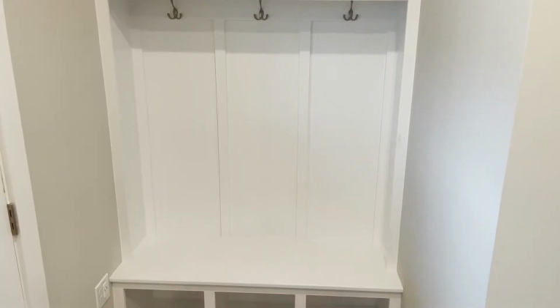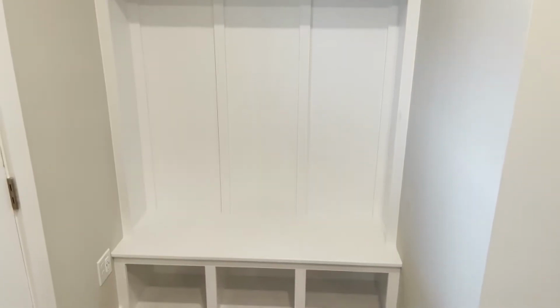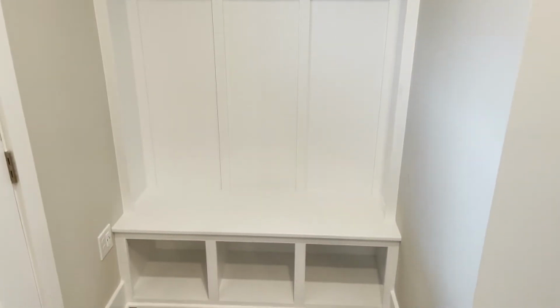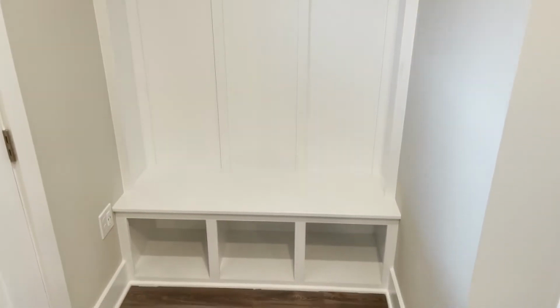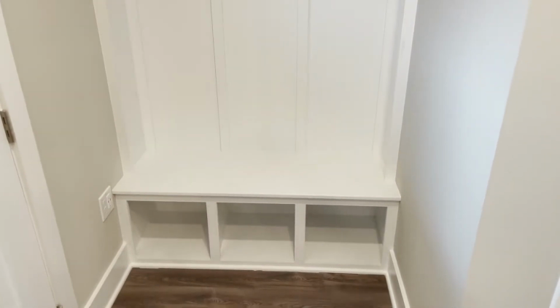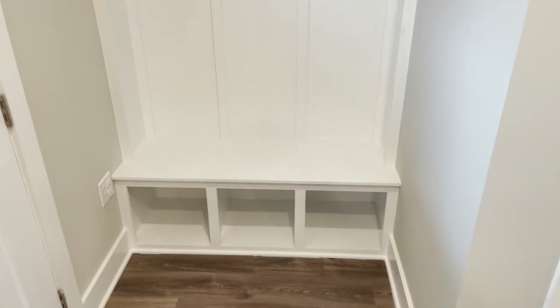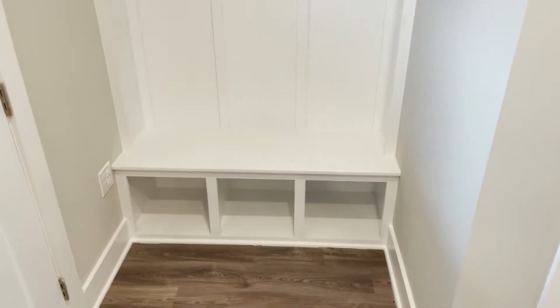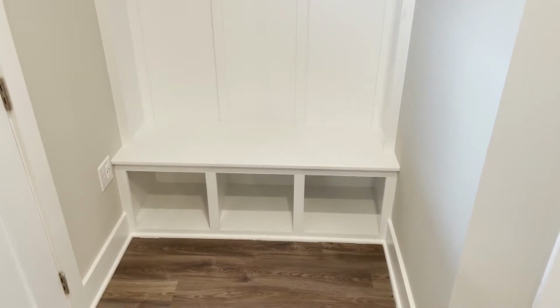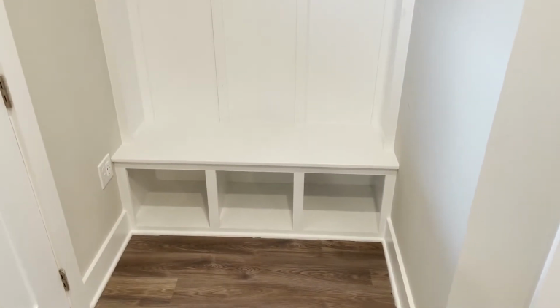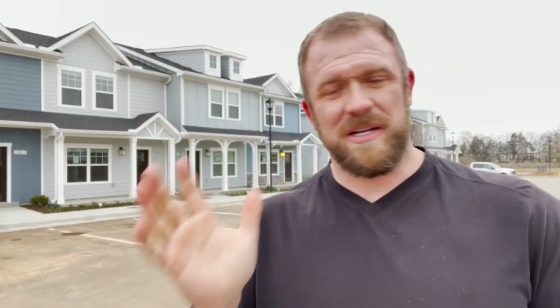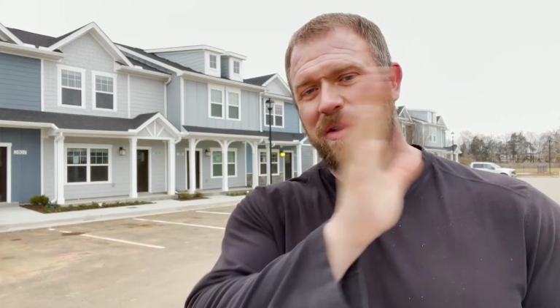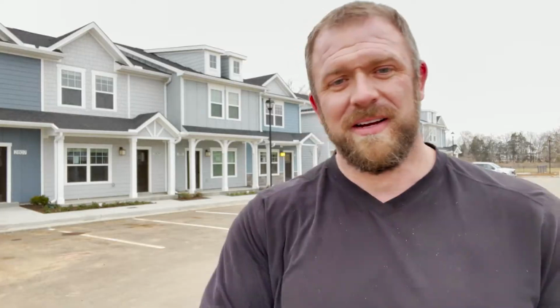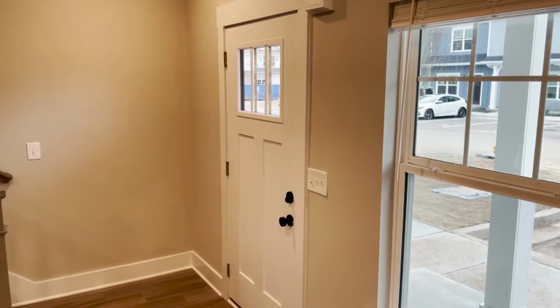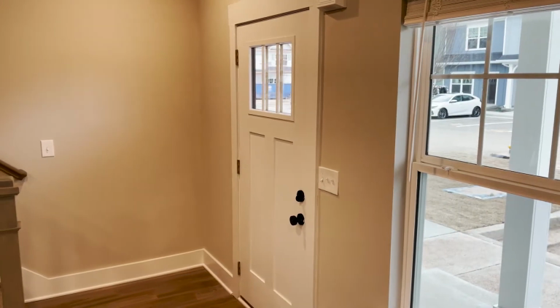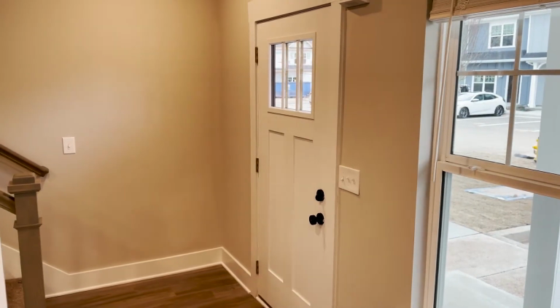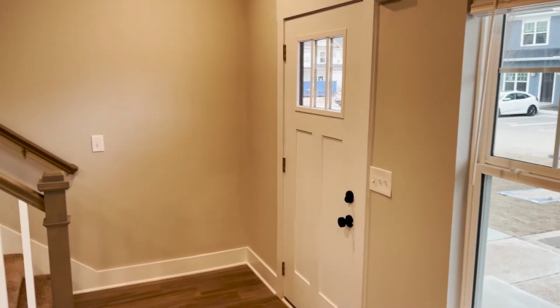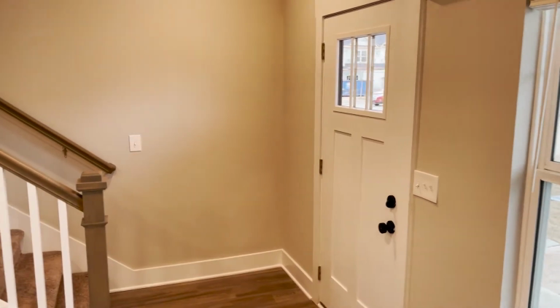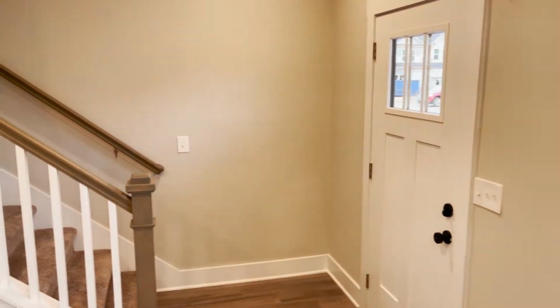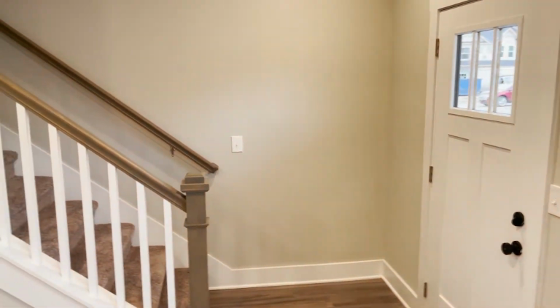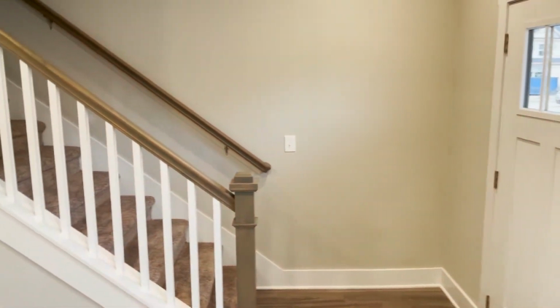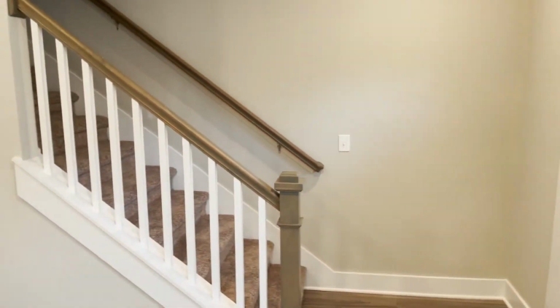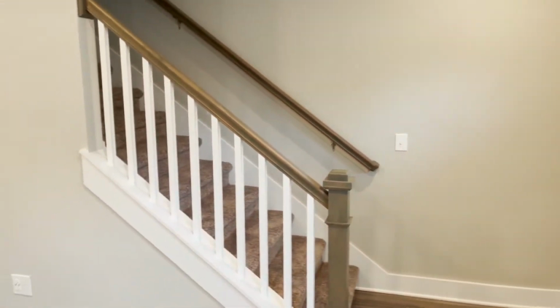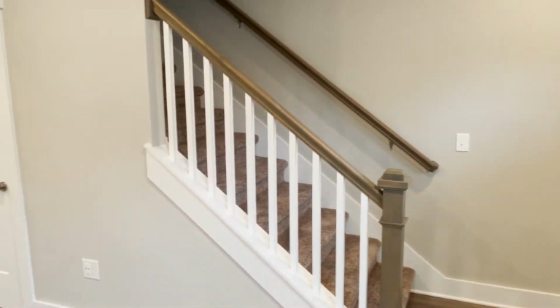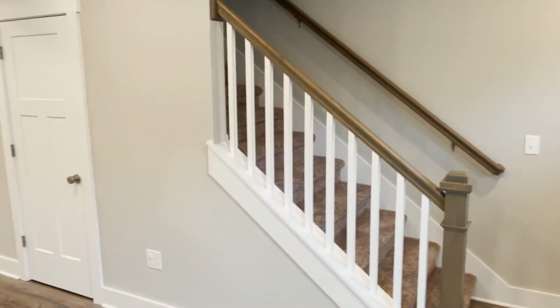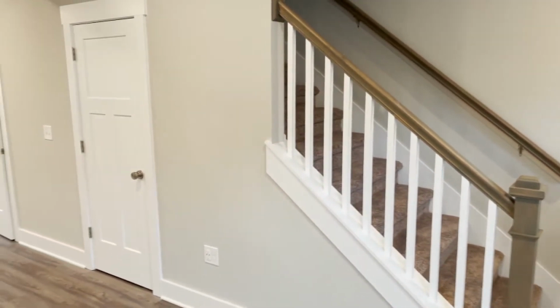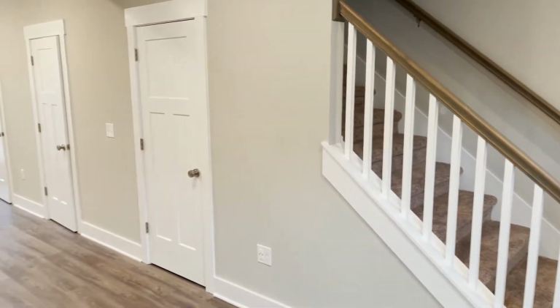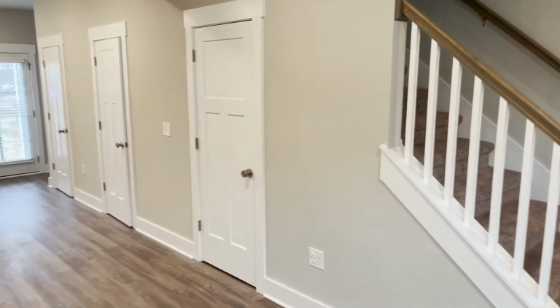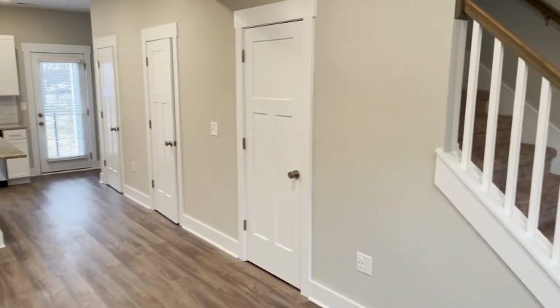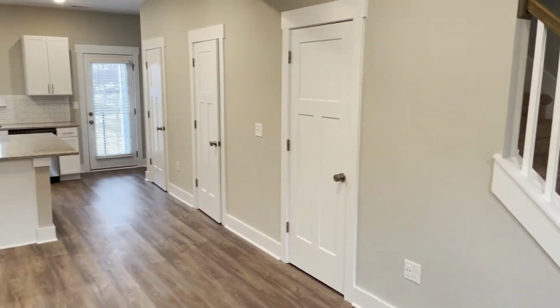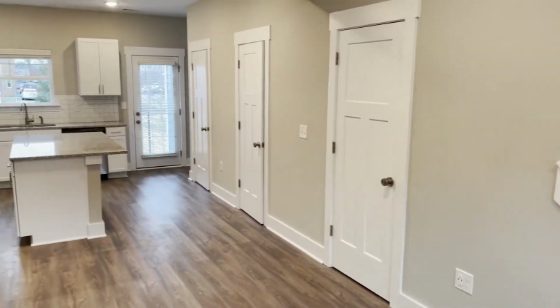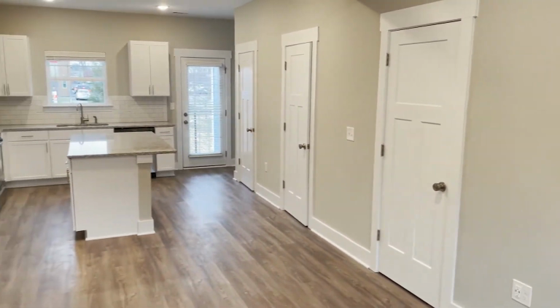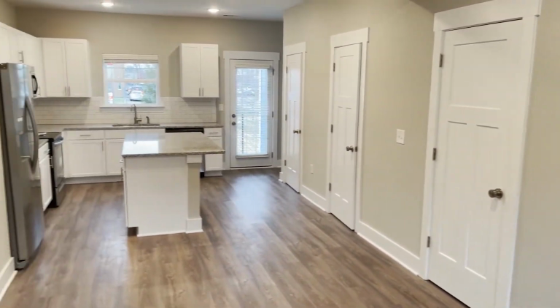By the time the entire build out is done after phase one, they've got phases two and three going on behind me over here. The total build out will have 144 units. So there's going to be quite a few in this community by the time it's done.